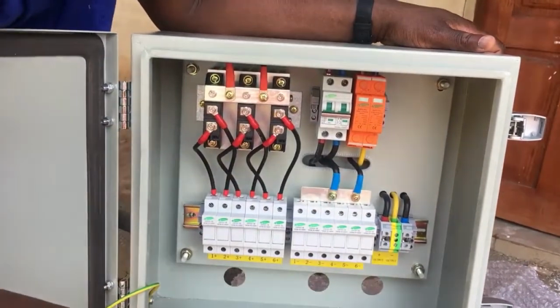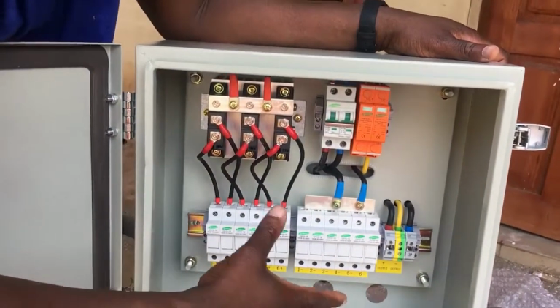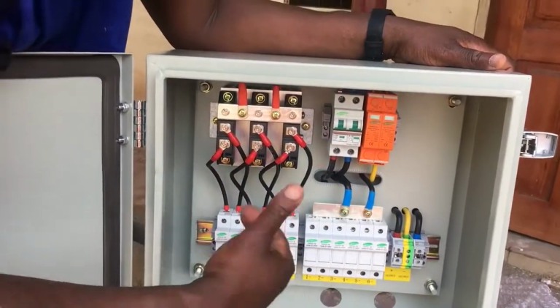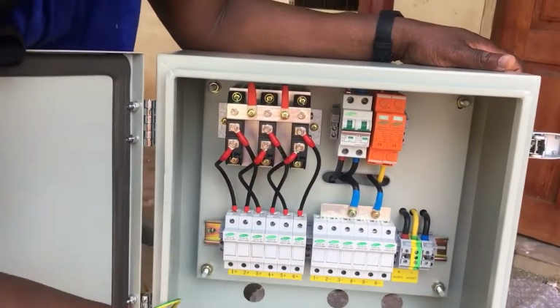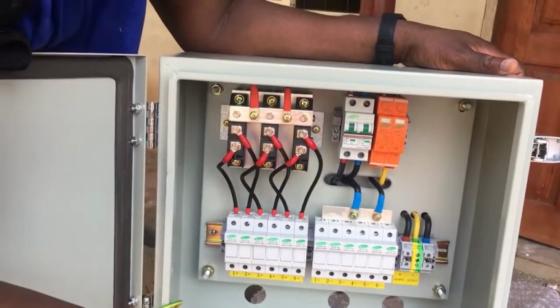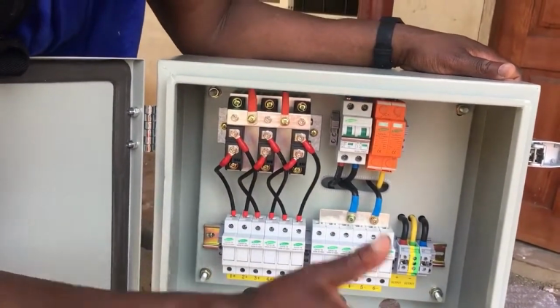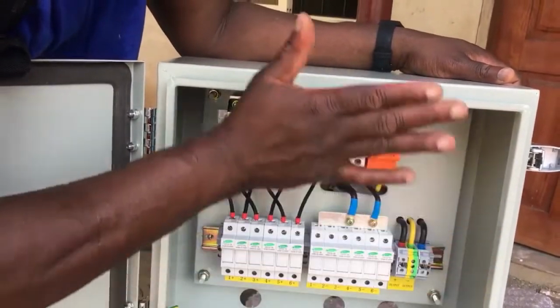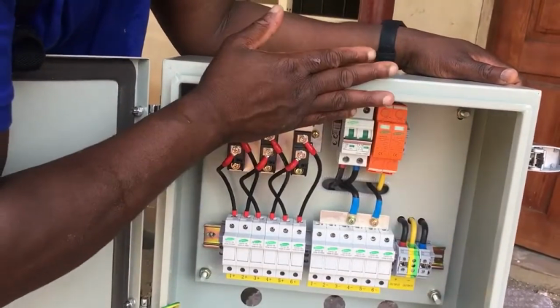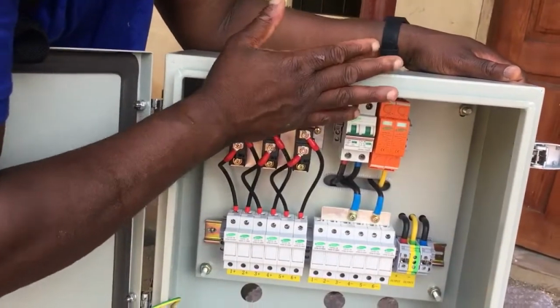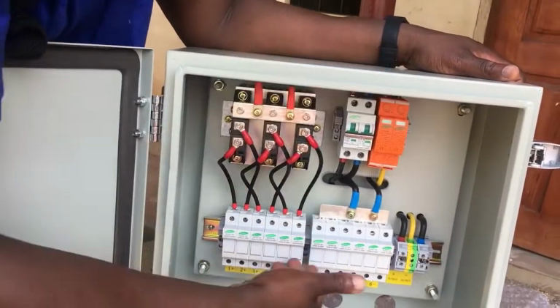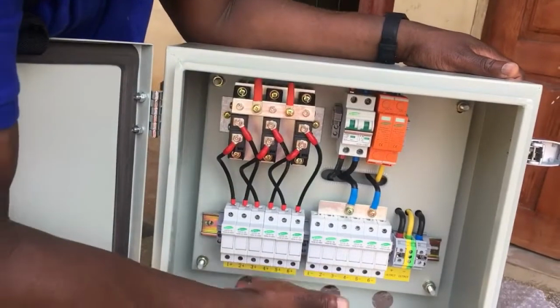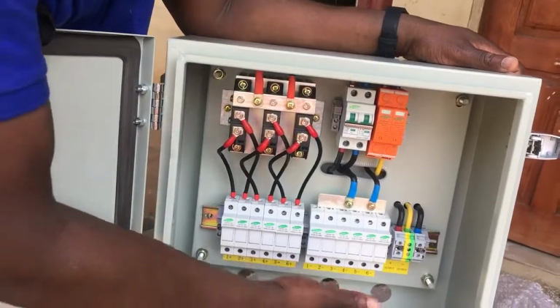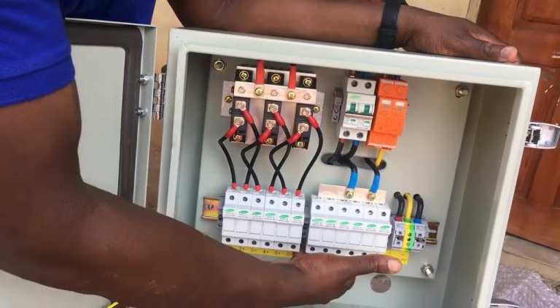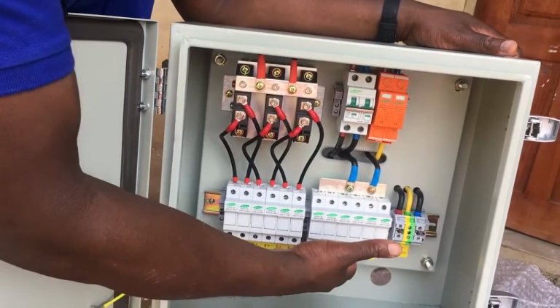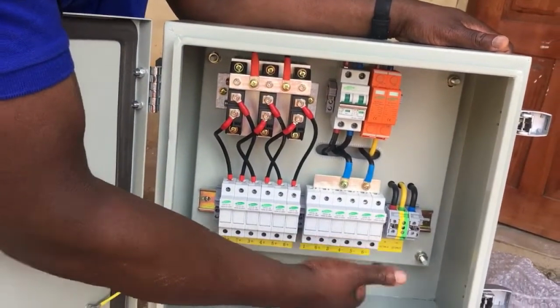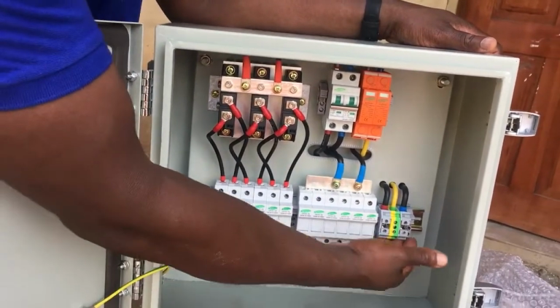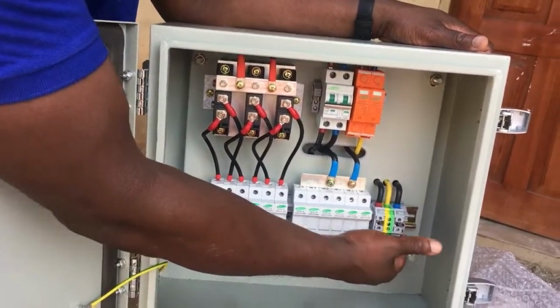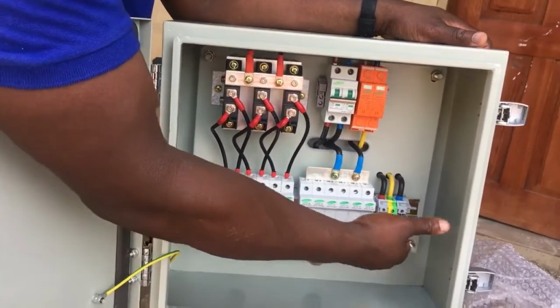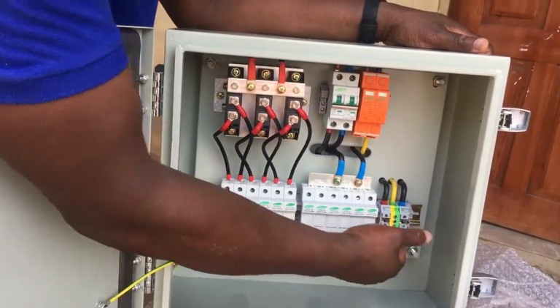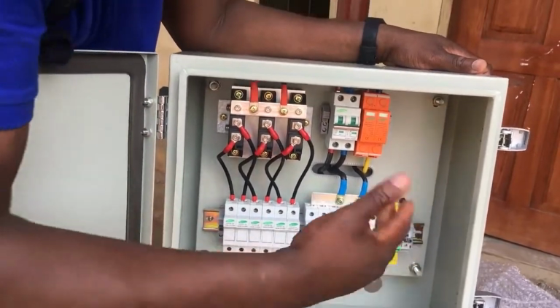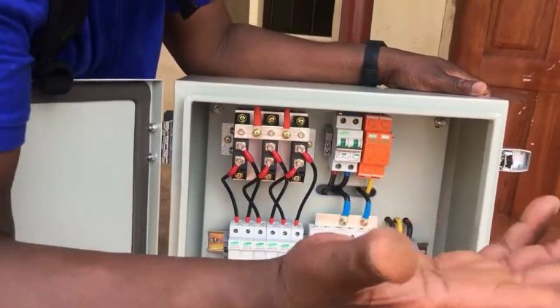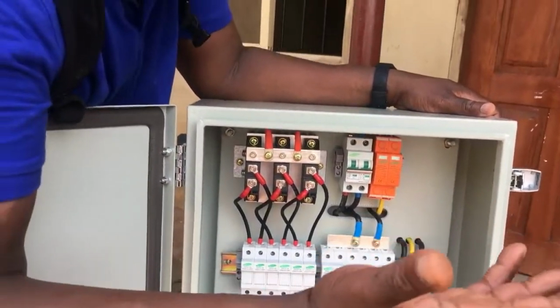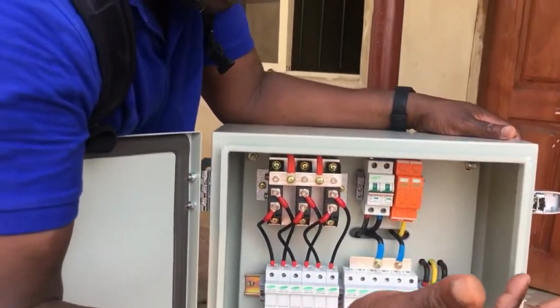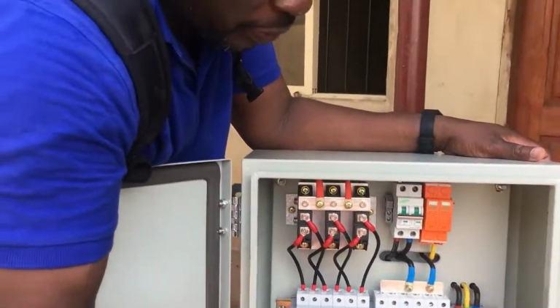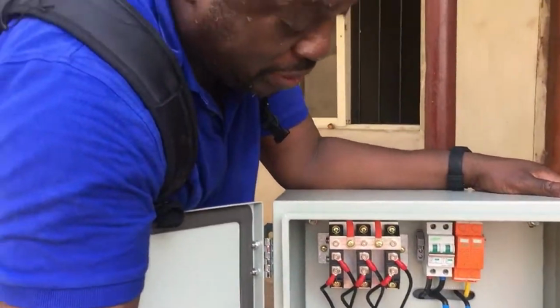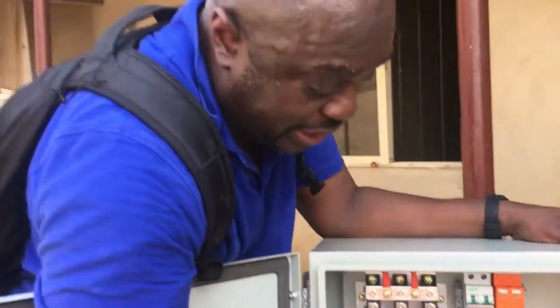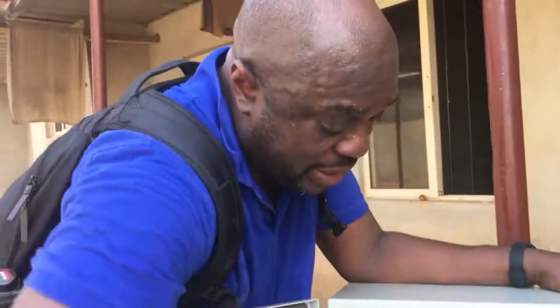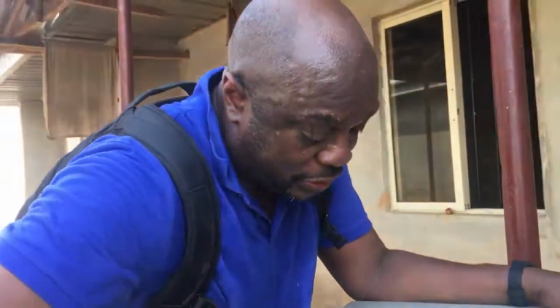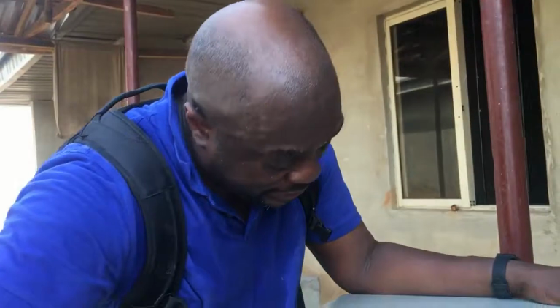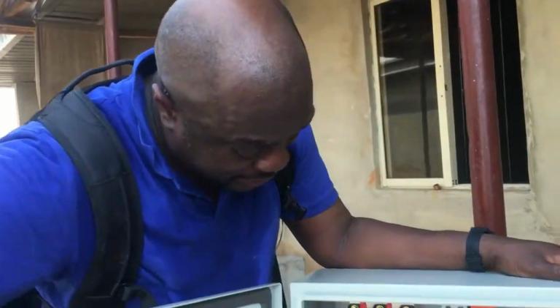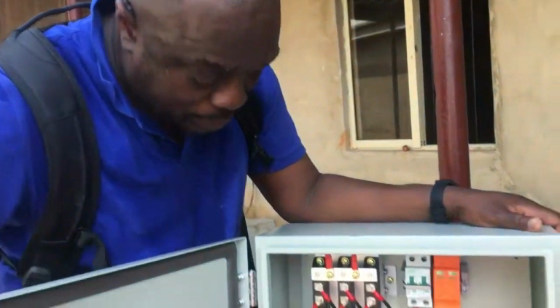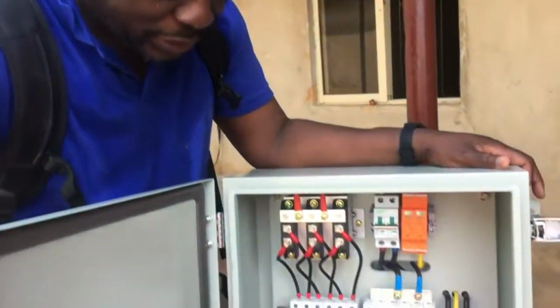And it cuts down installation time. We hang this up, hook our cables, hook our charge controllers, and we're out. We're out of there. So that's our DC box.